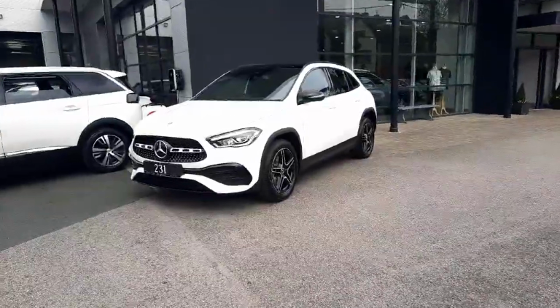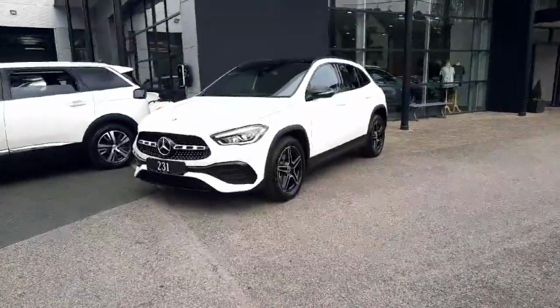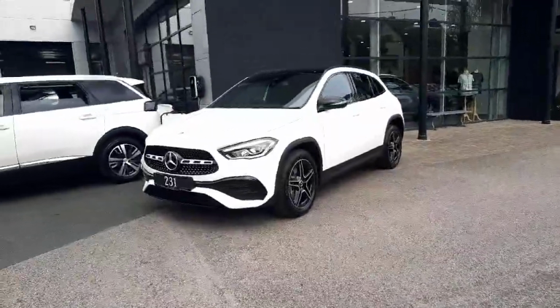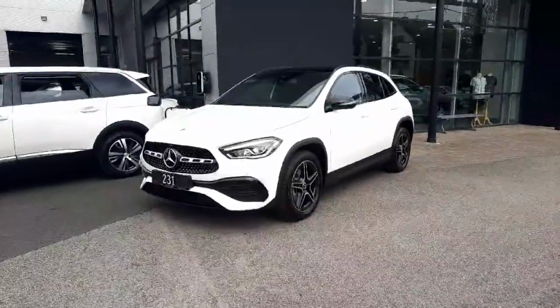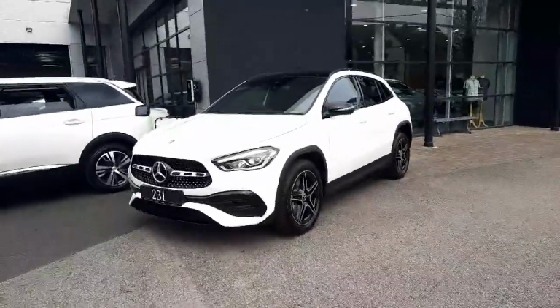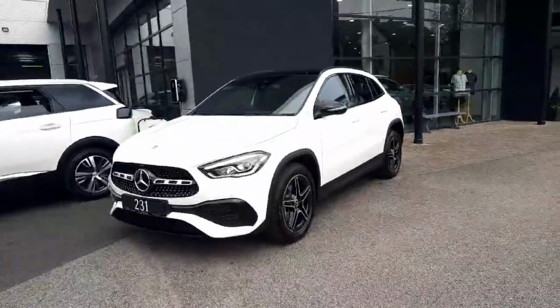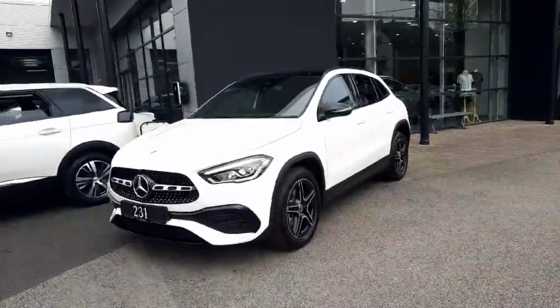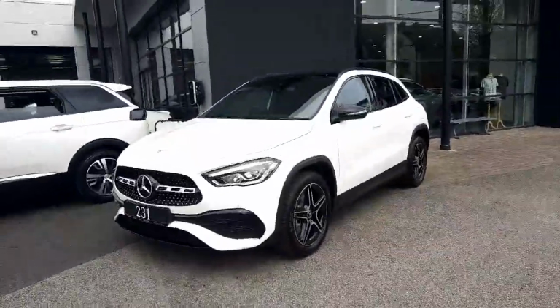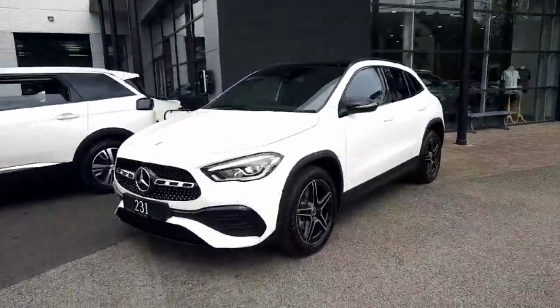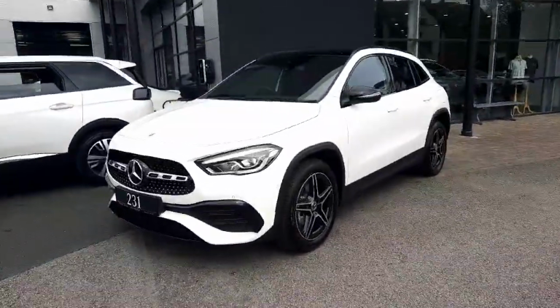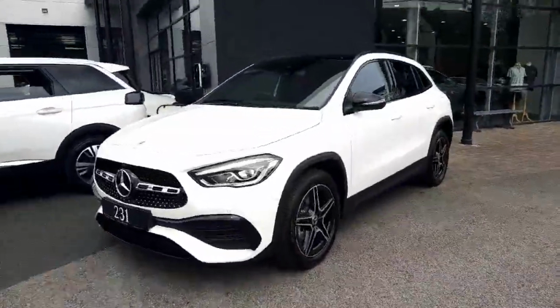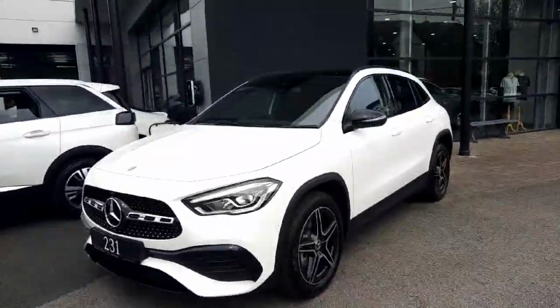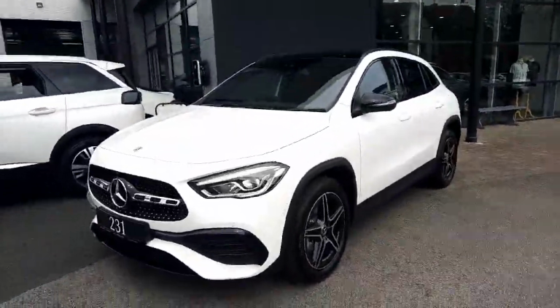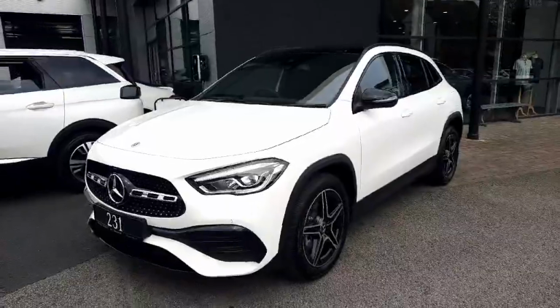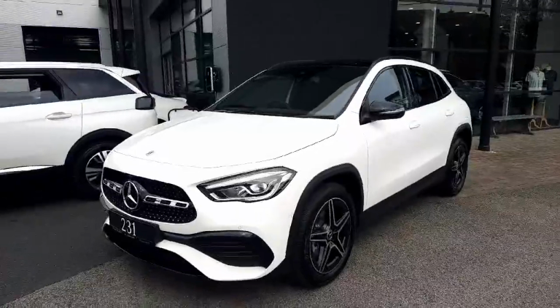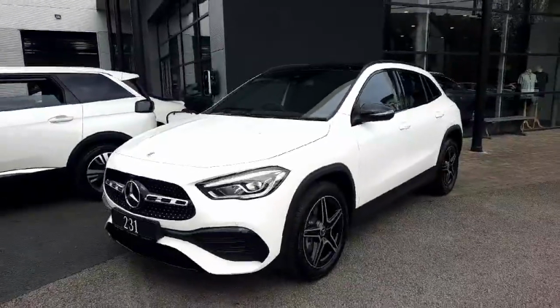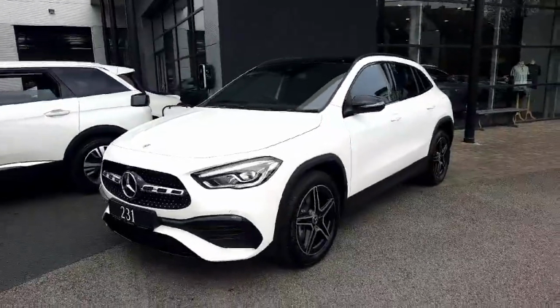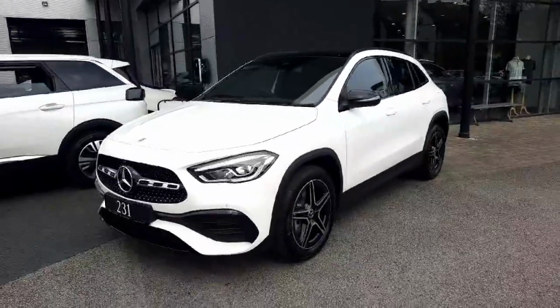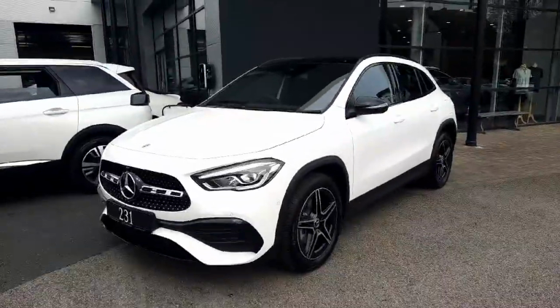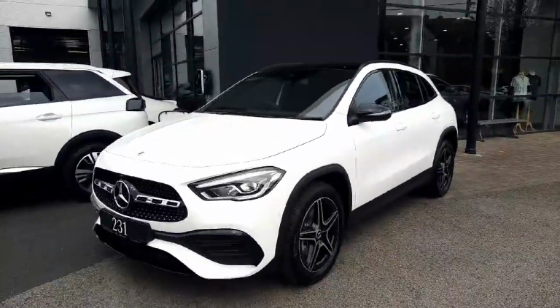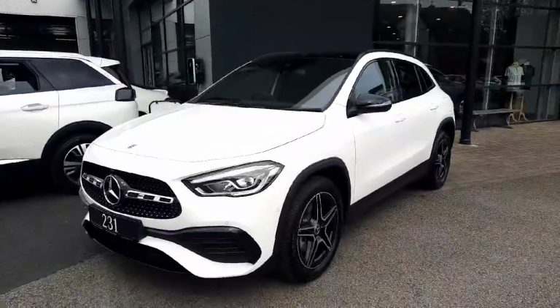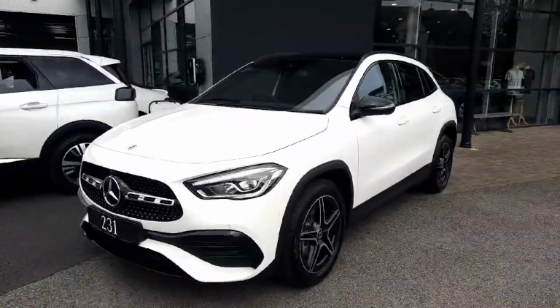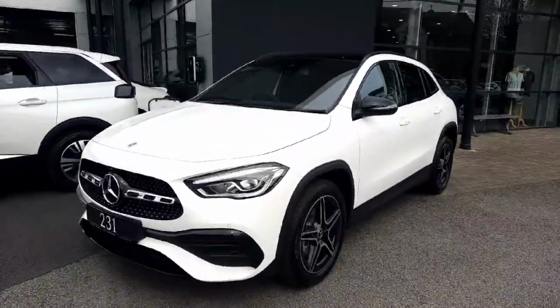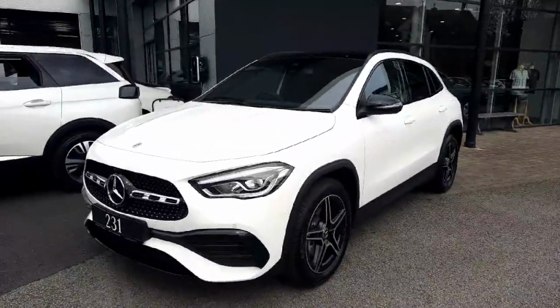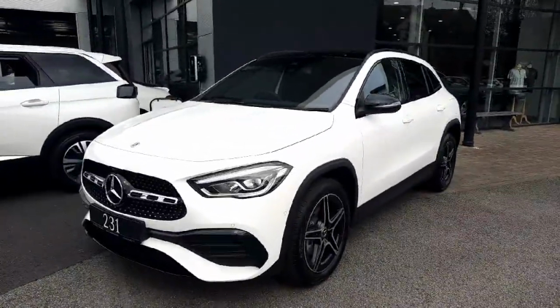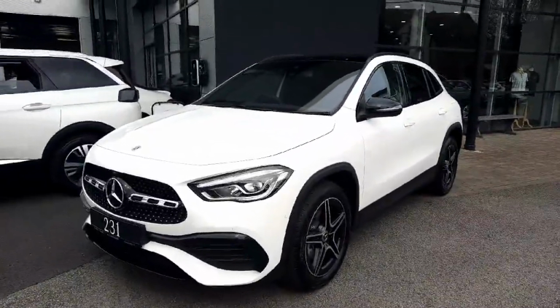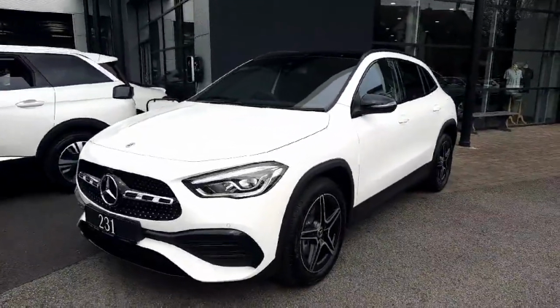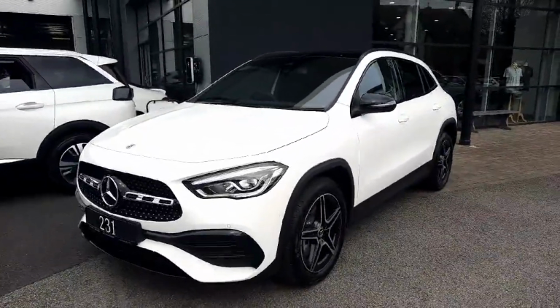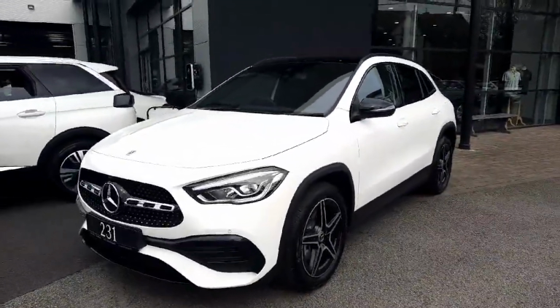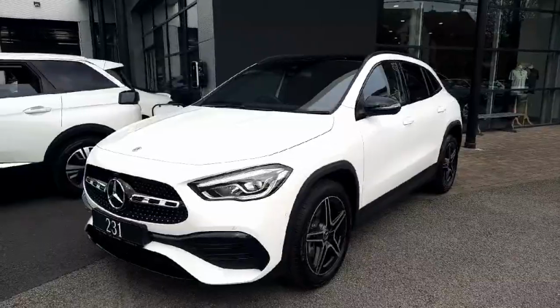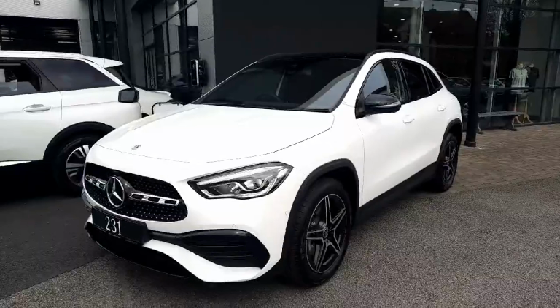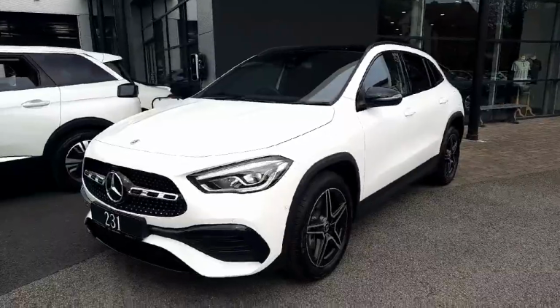Hey folks, Sean here from Brady's Mercedes-Benz. Just into stock is this brand-new GLA 250e — this is a petrol plug-in hybrid, and it's also self-charging.